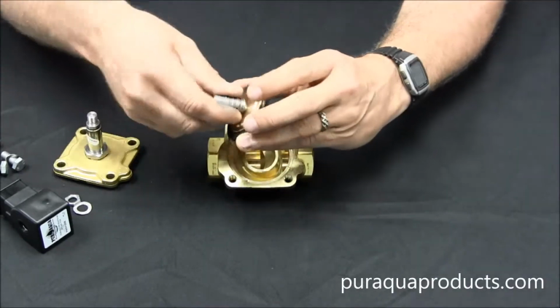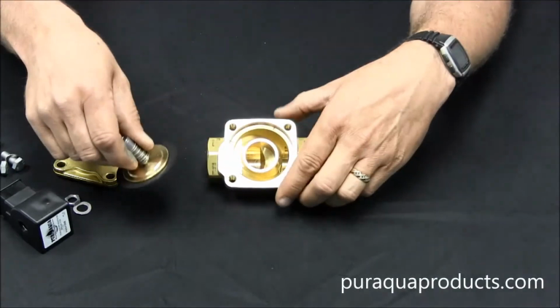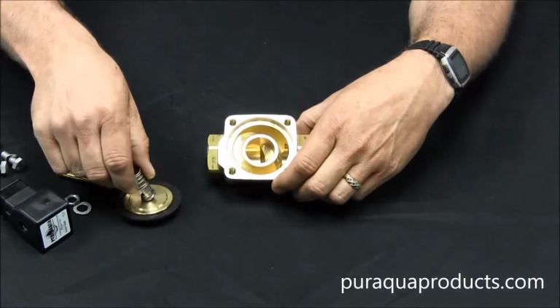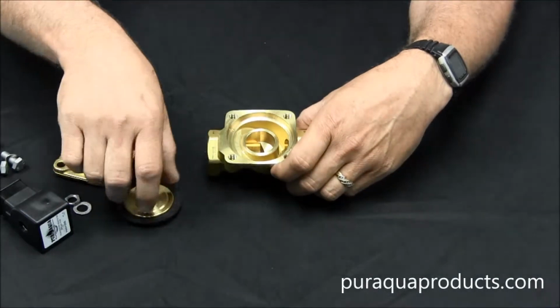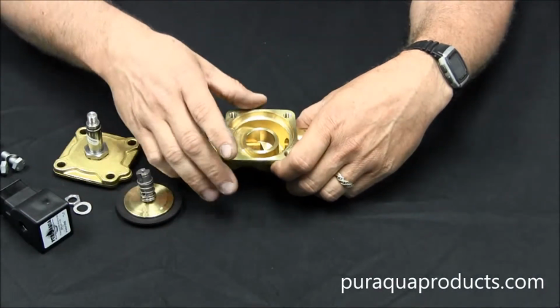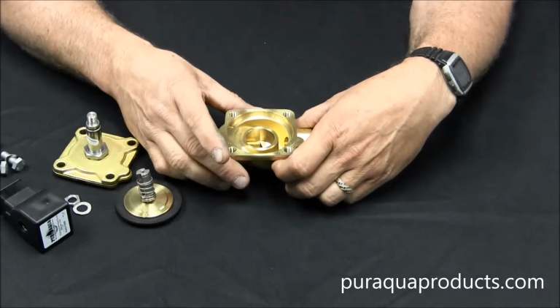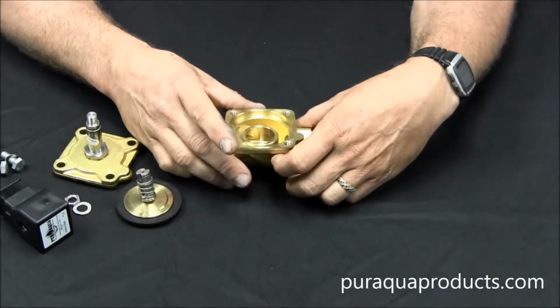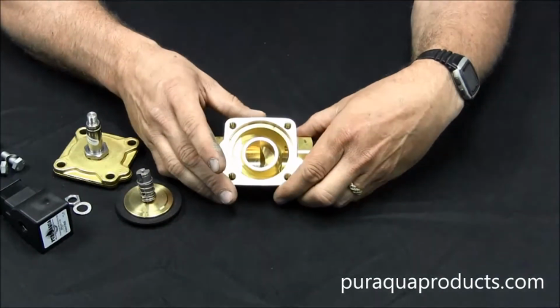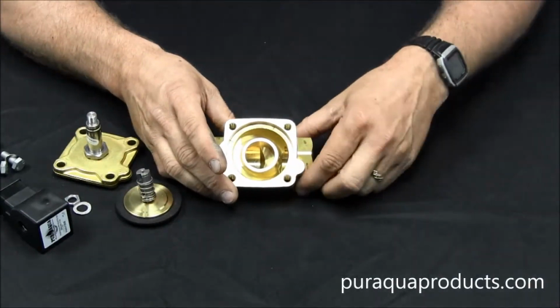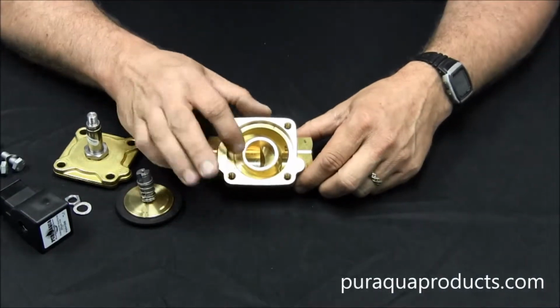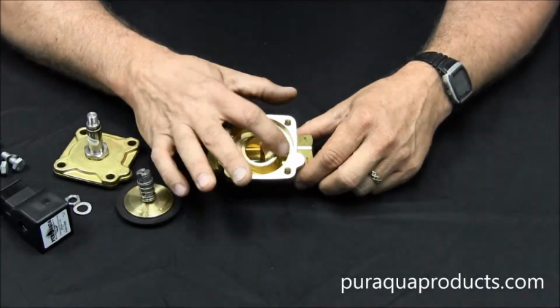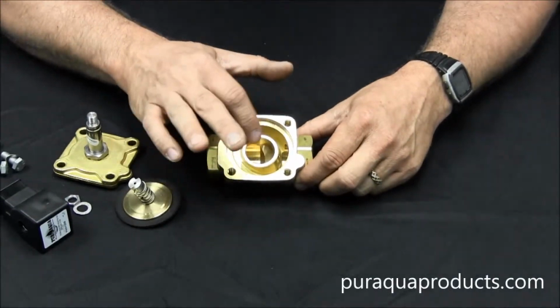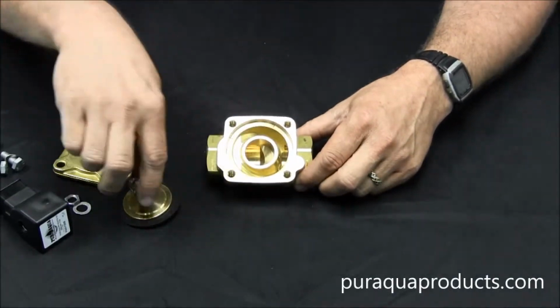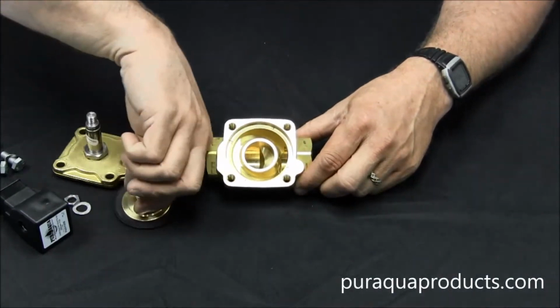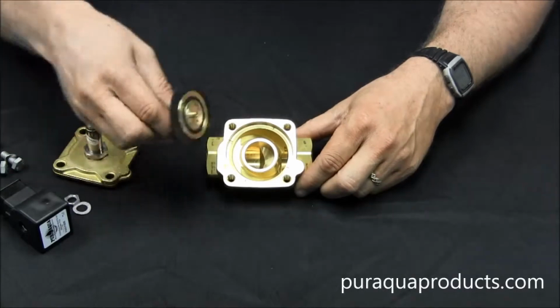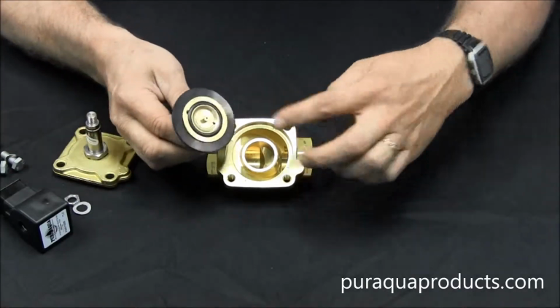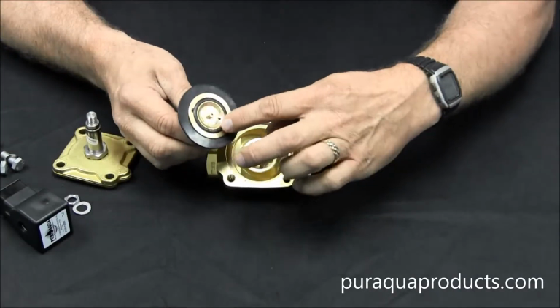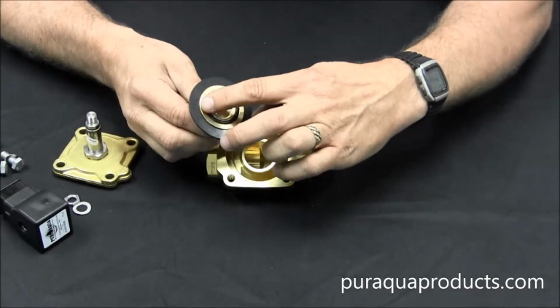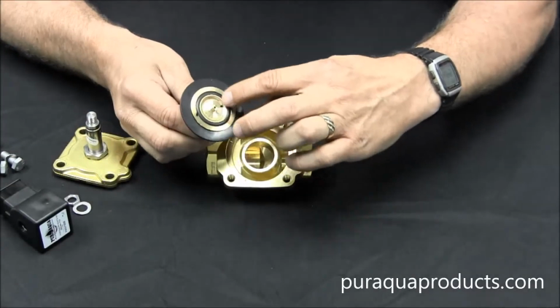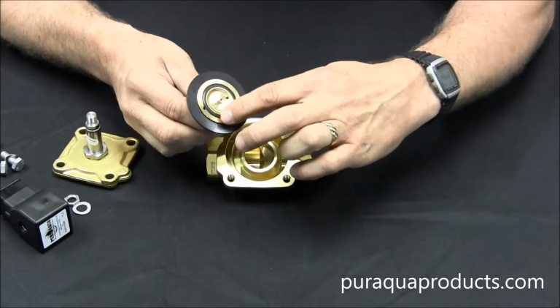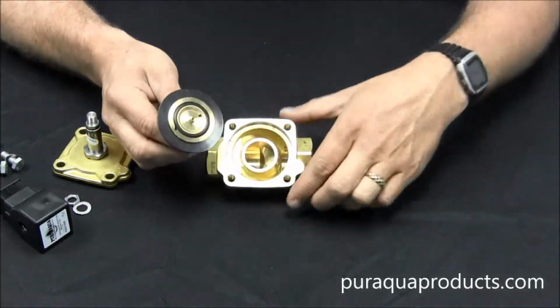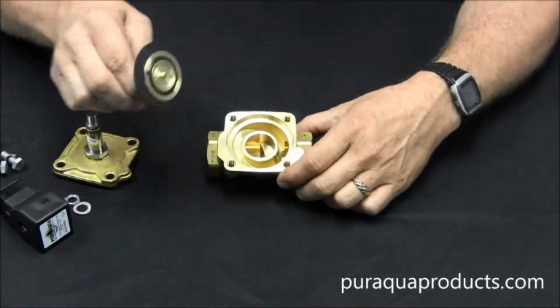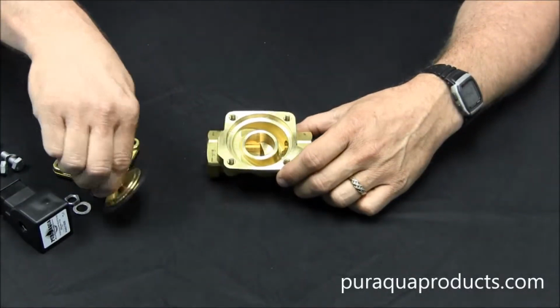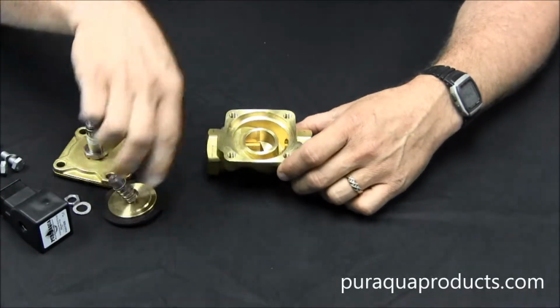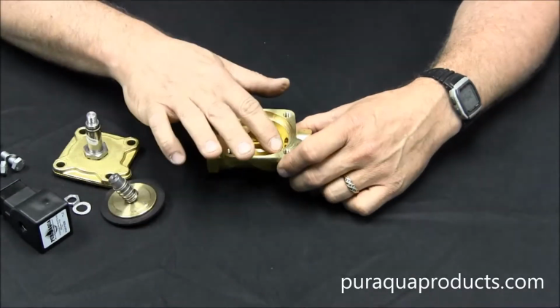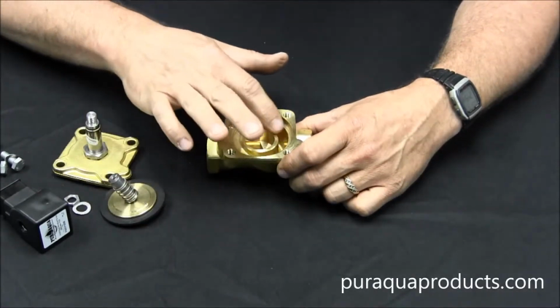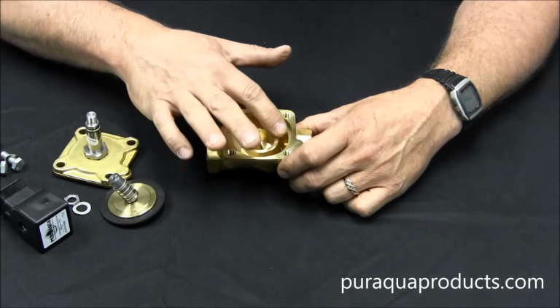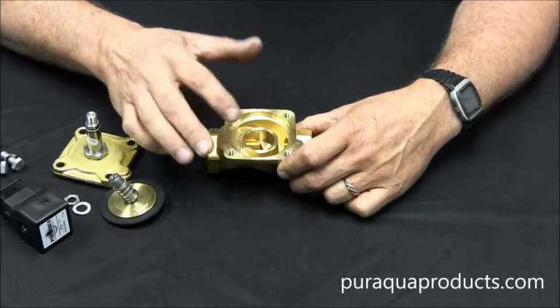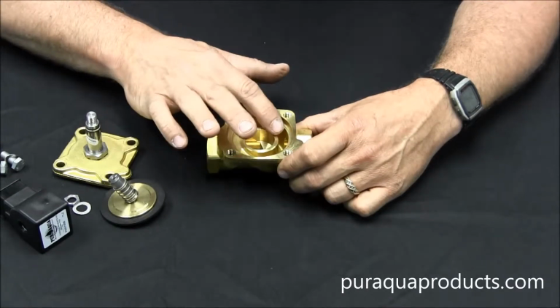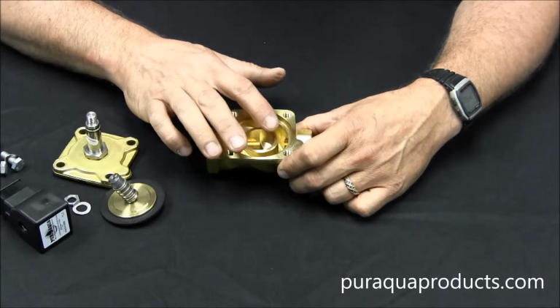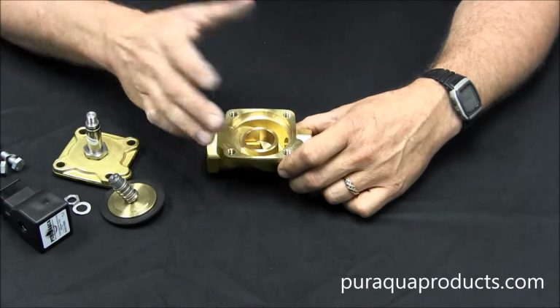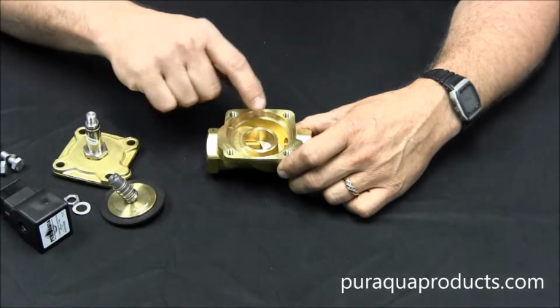Last, you want to check this bottom area for any sand or grit. This is called the seat, and it's where the diaphragm sits. It needs to be completely clean, so you can use a Scotch Brite pad or something similar to clean it if needed.